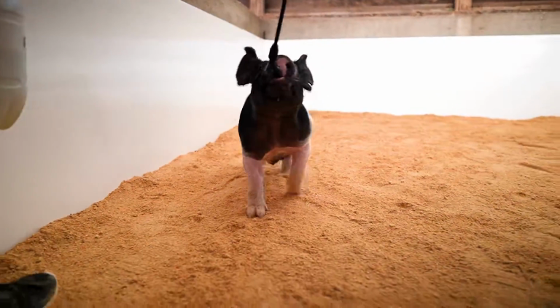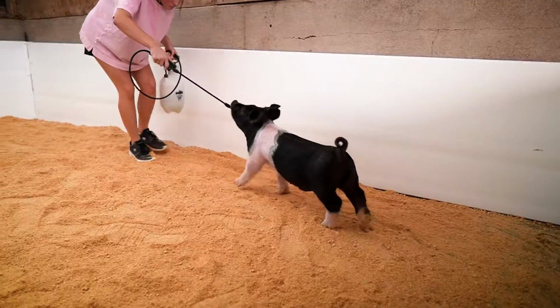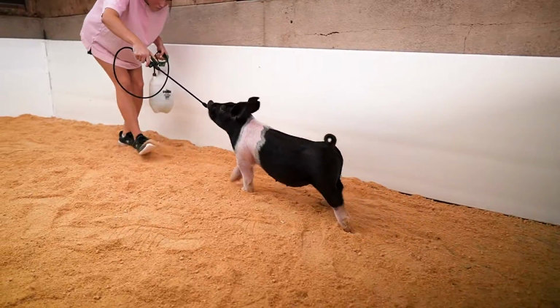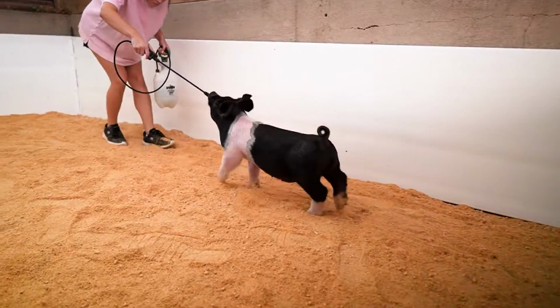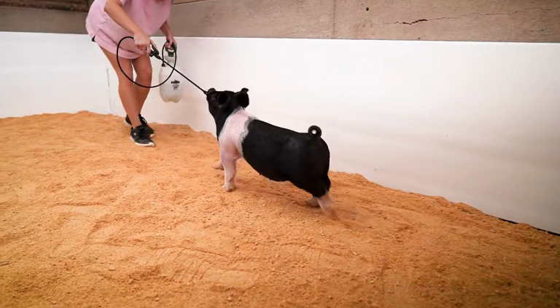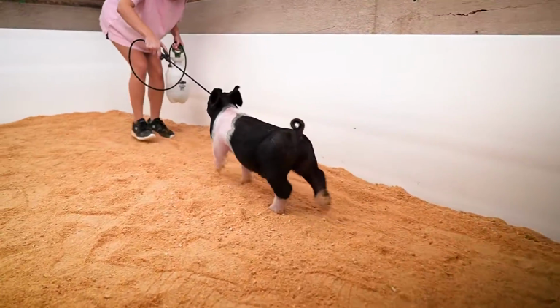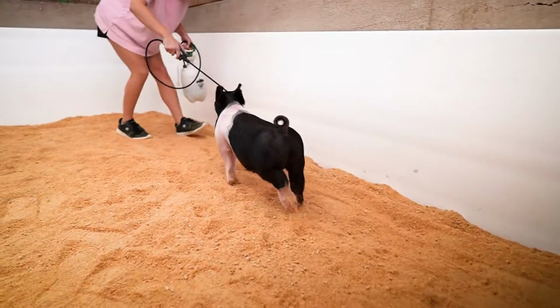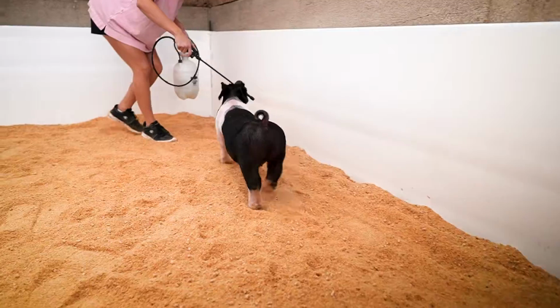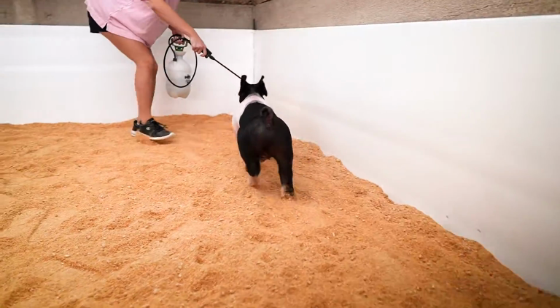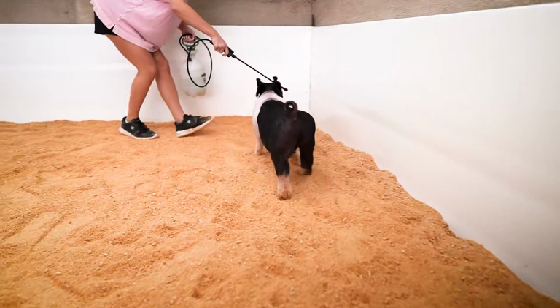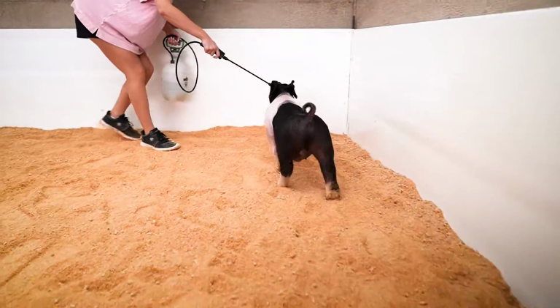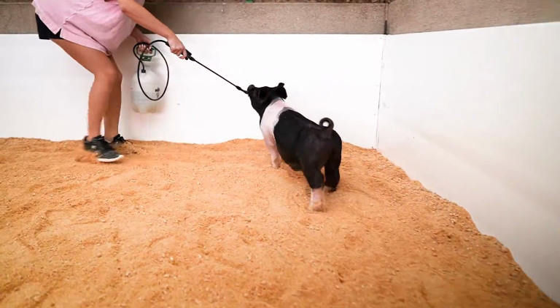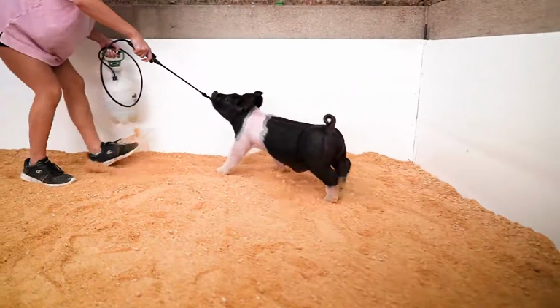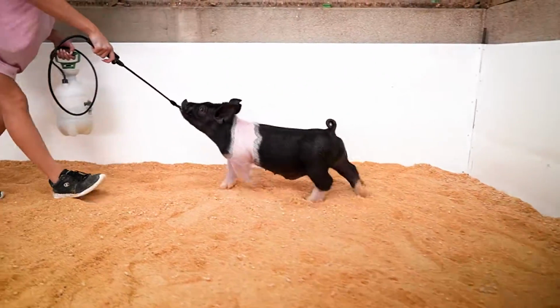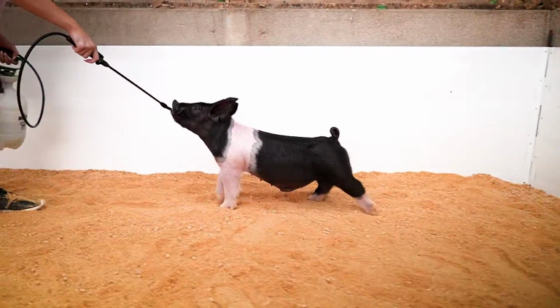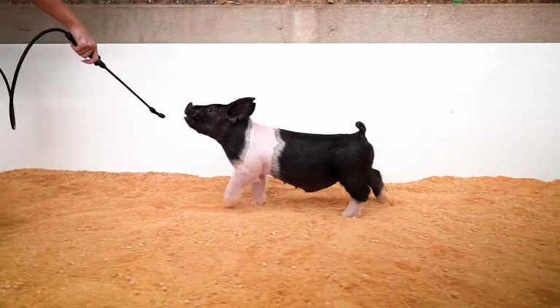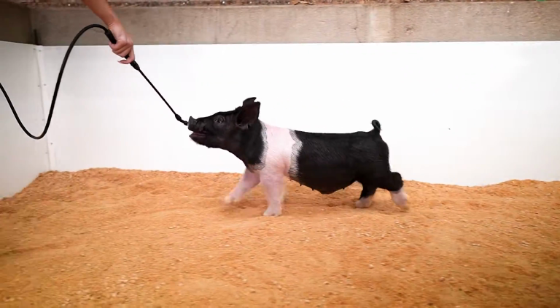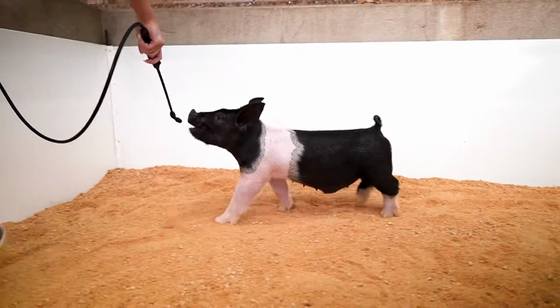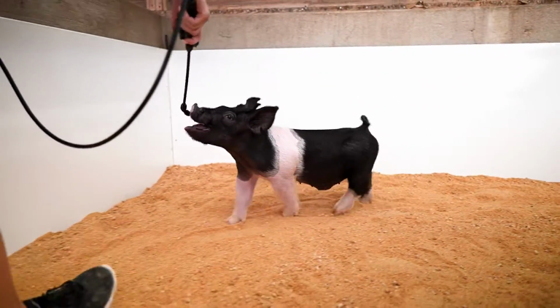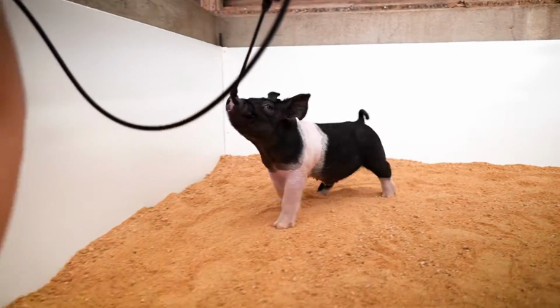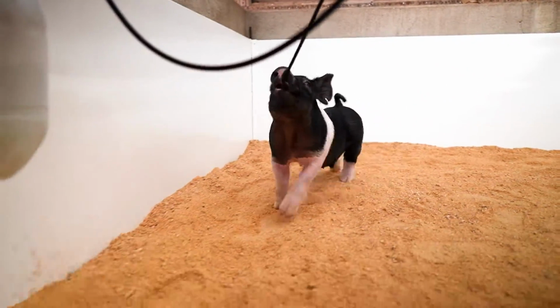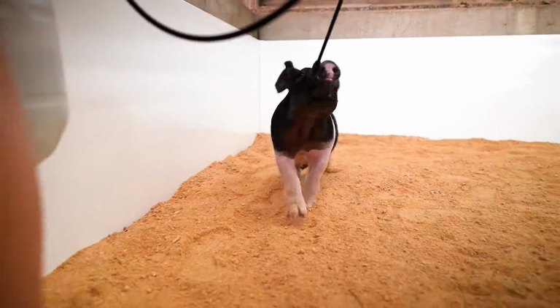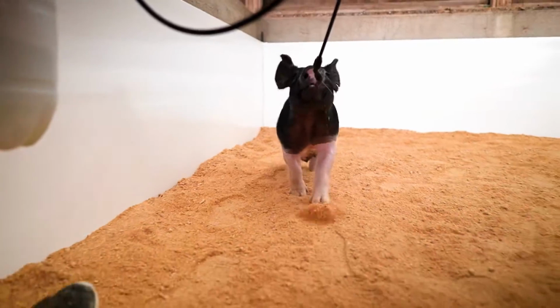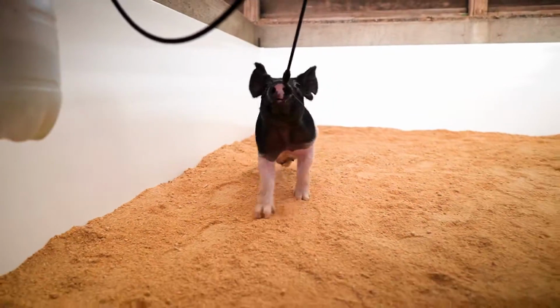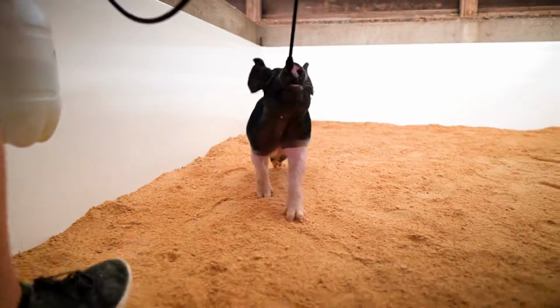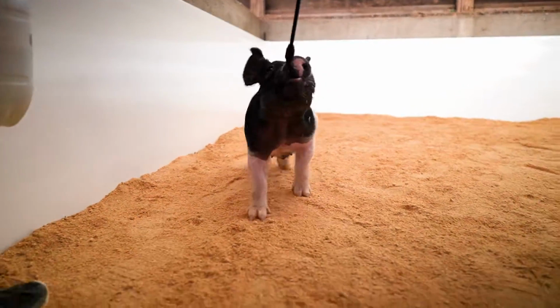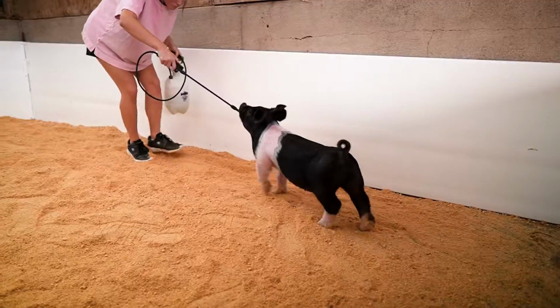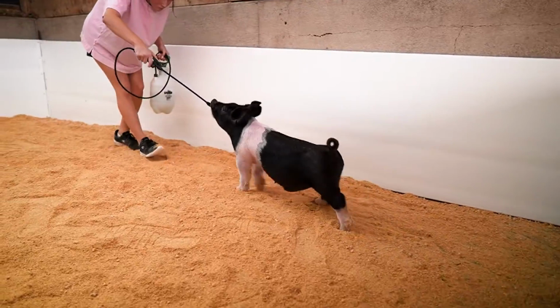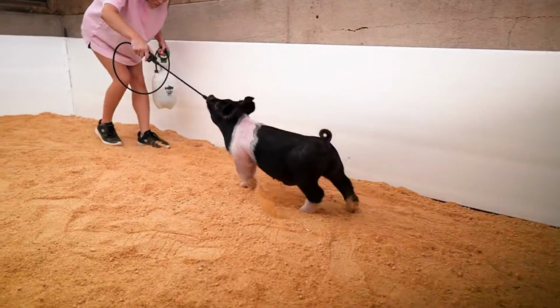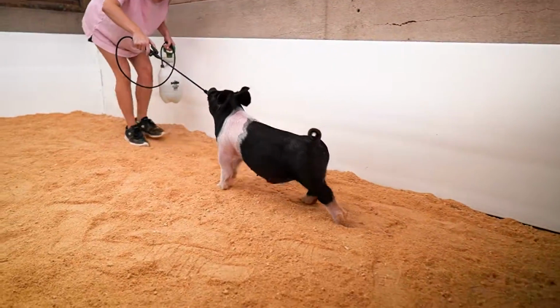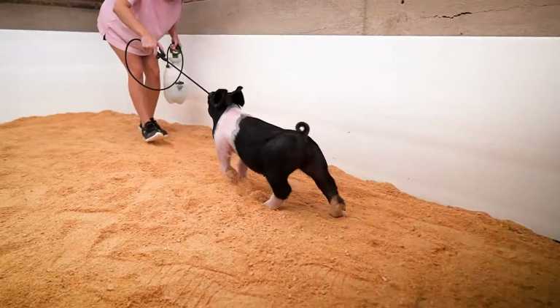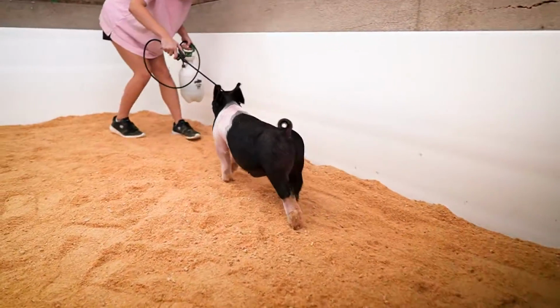If you transition your way back in through his fore rib and his hip, everything fits together extremely well. Very correct square made Hampshire classifying hog with big, big bones.